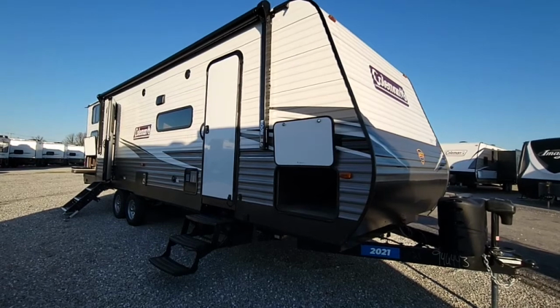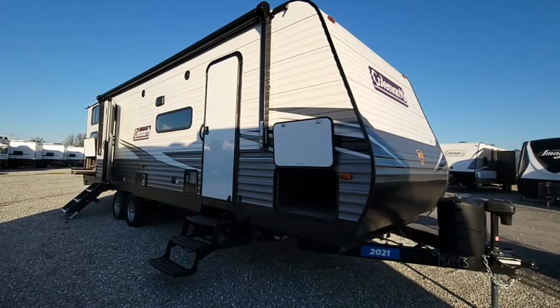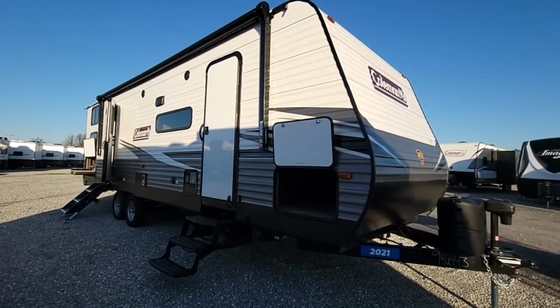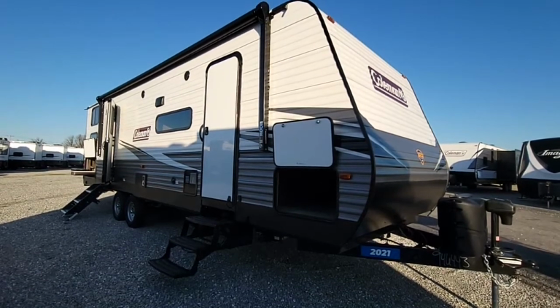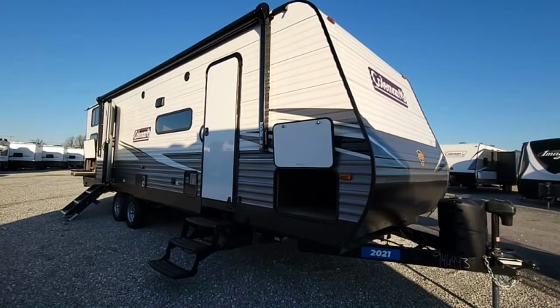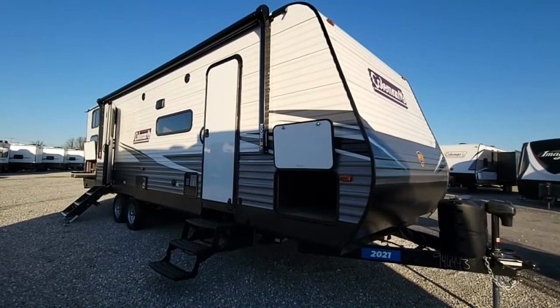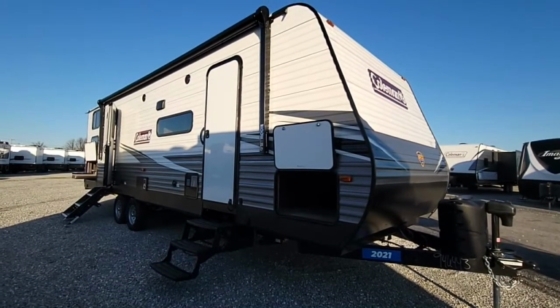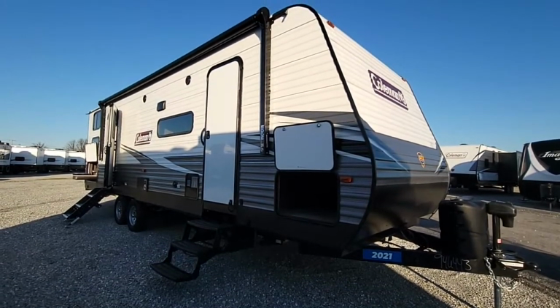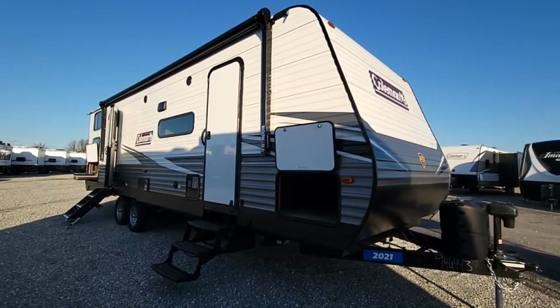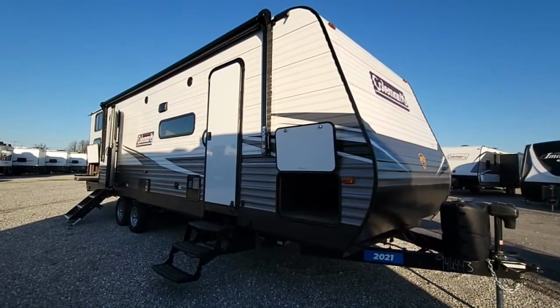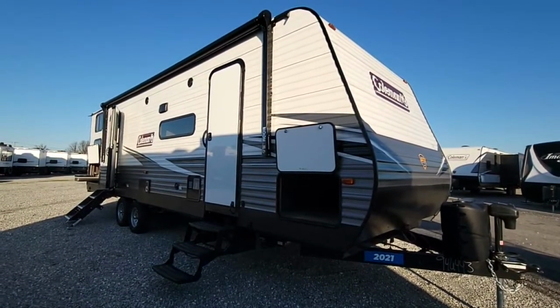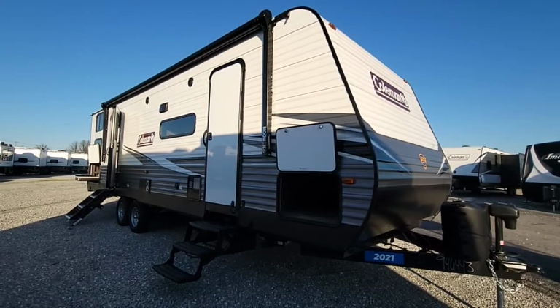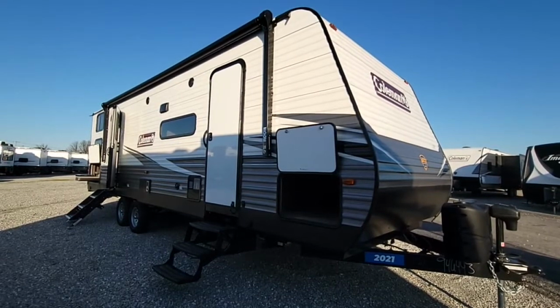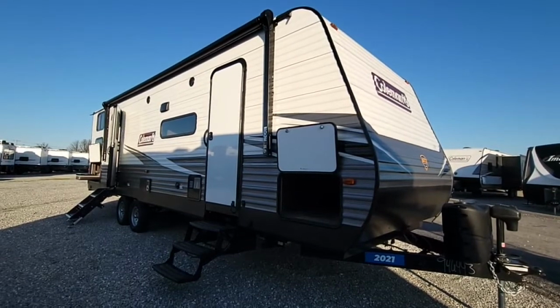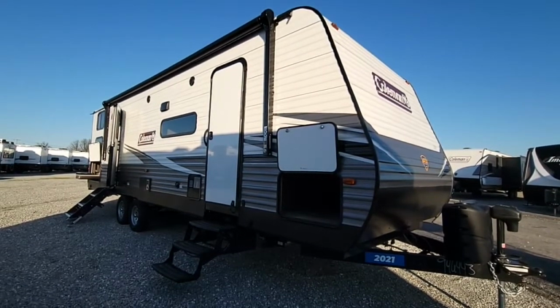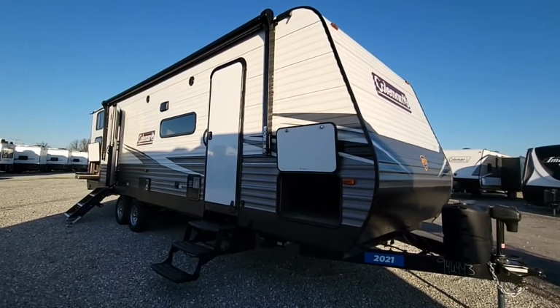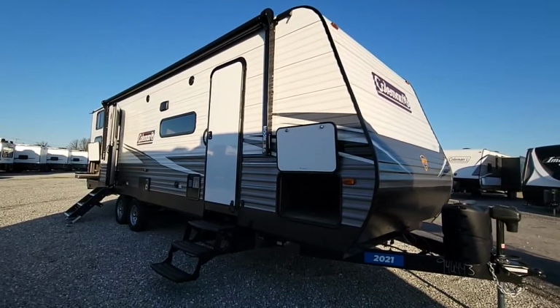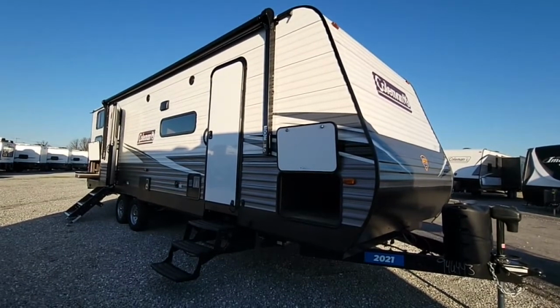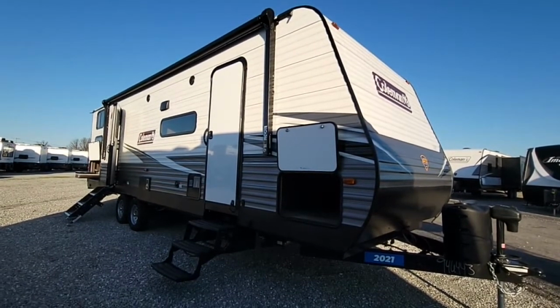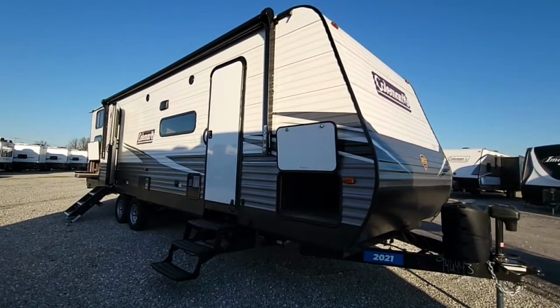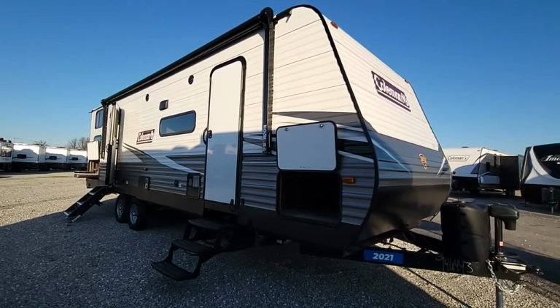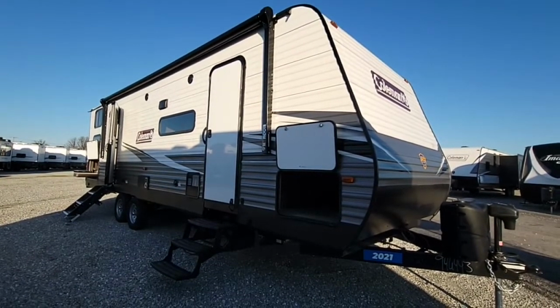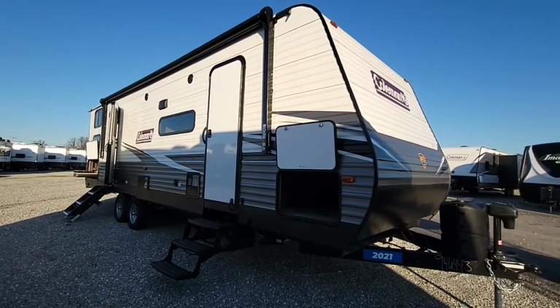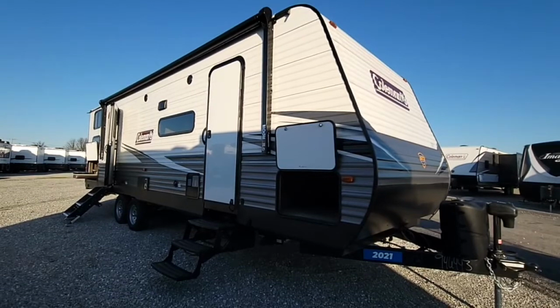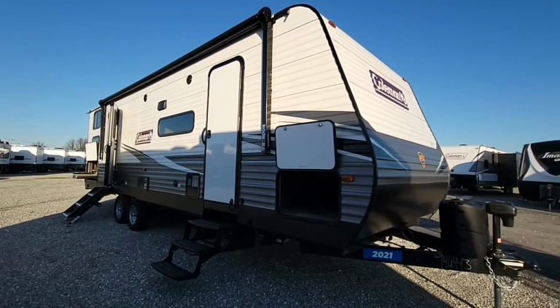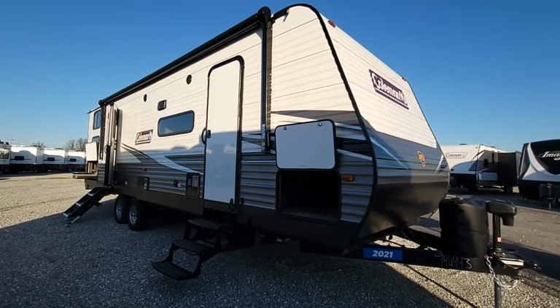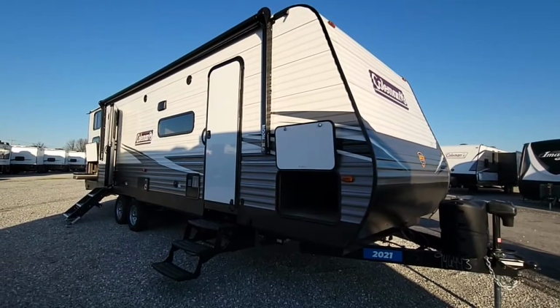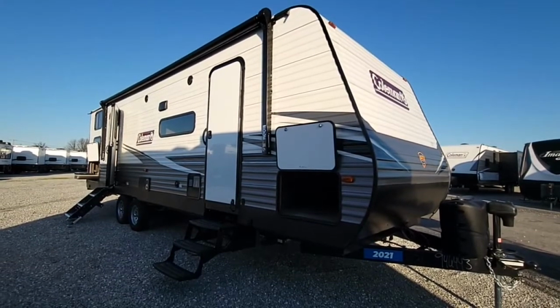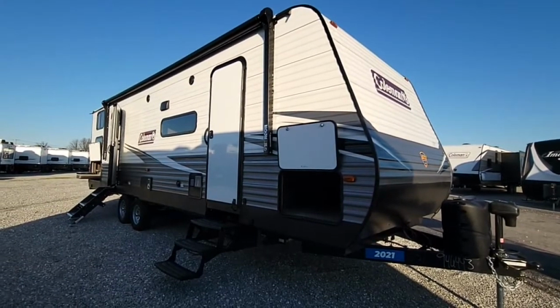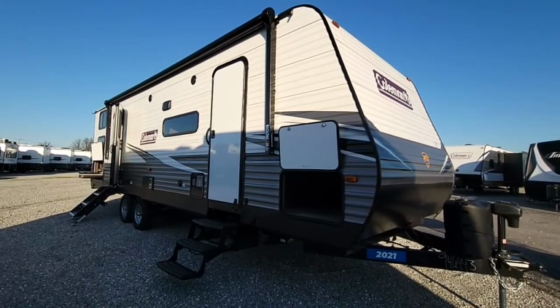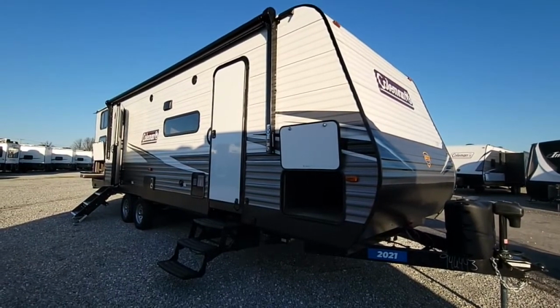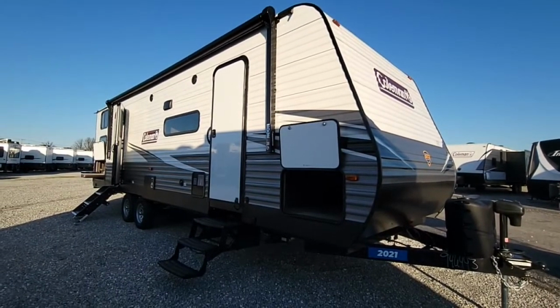Hey, it's Ralph here at Camping World Richmond, Indiana. I want to give you a quick video of the brand new 2021 Coleman 285BH. It's a great camper floor plan here — it's going to have plenty of space and storage for the whole family.